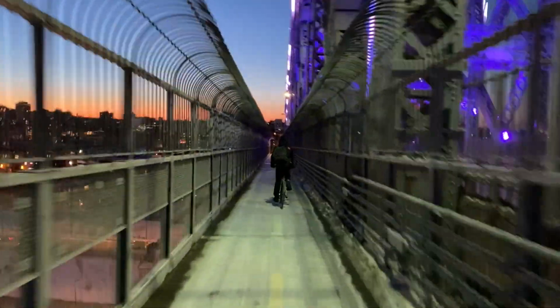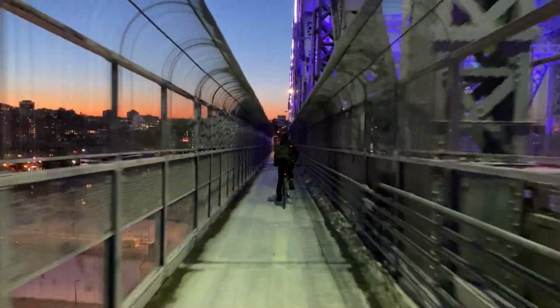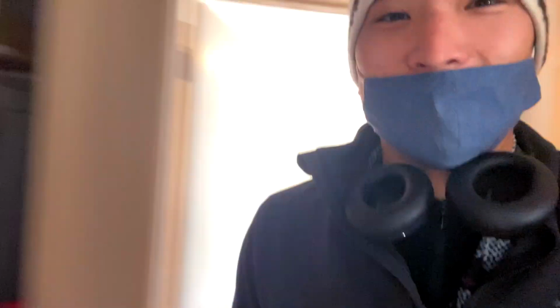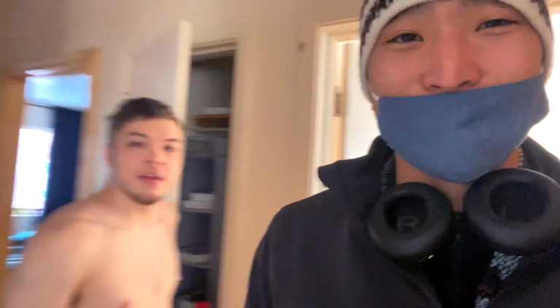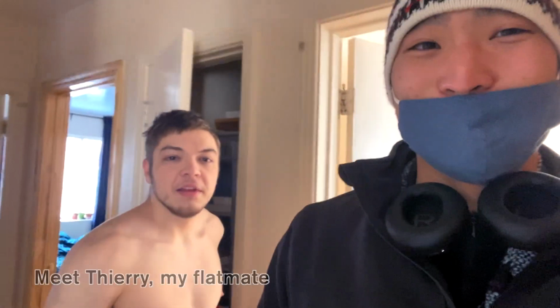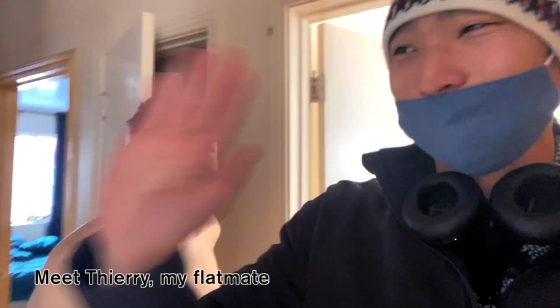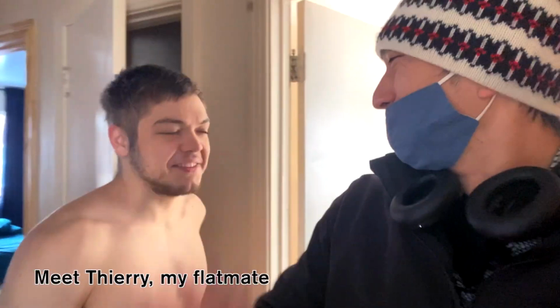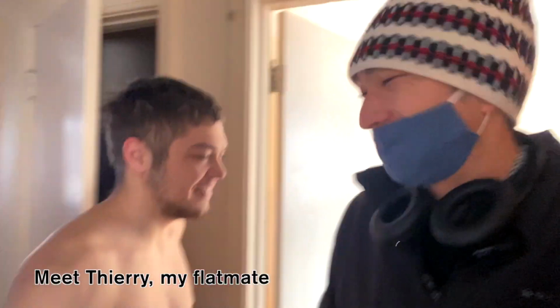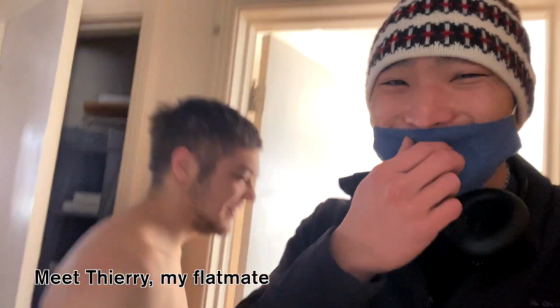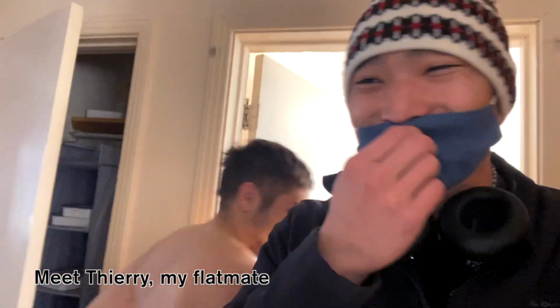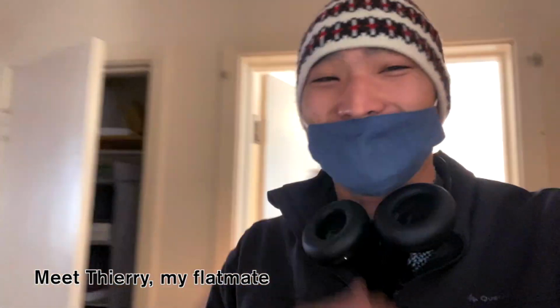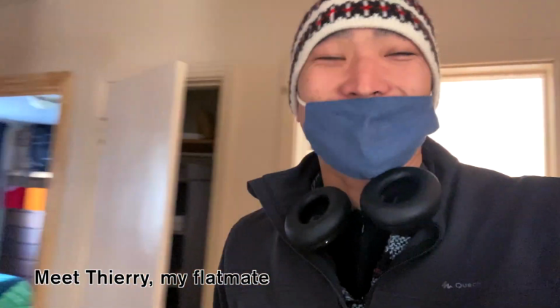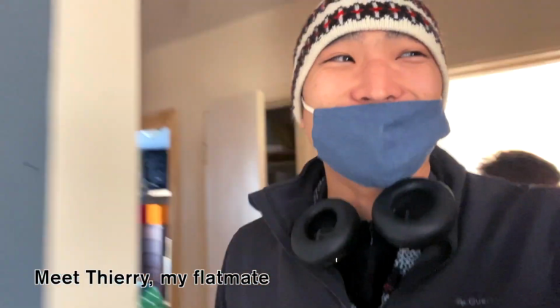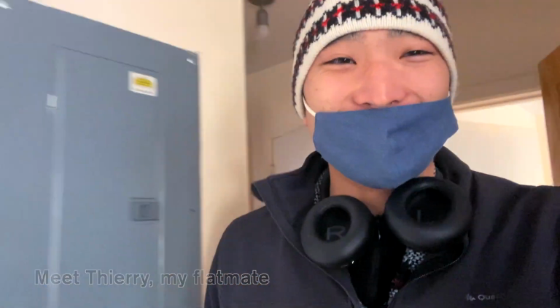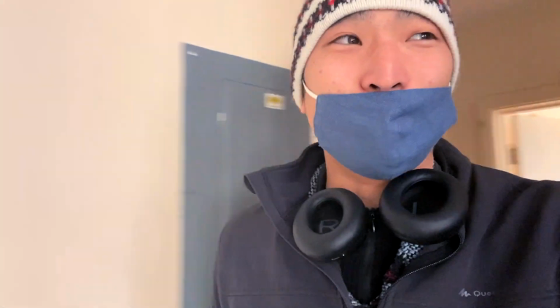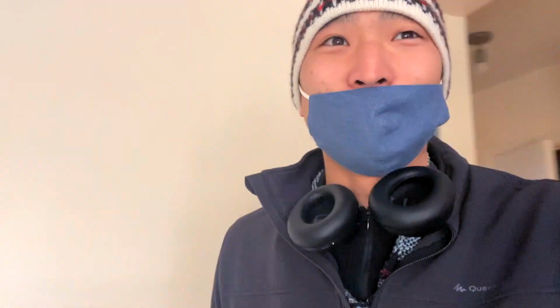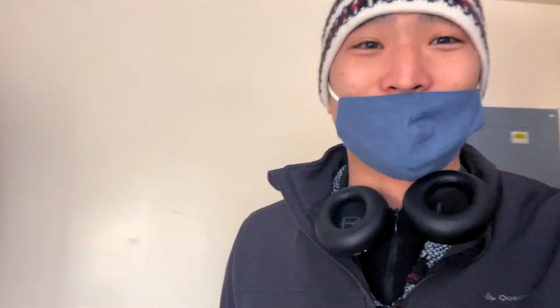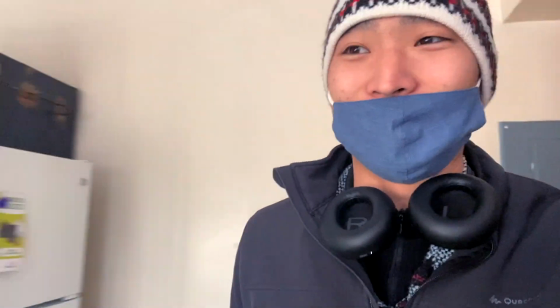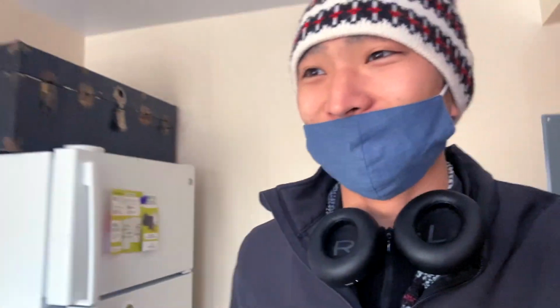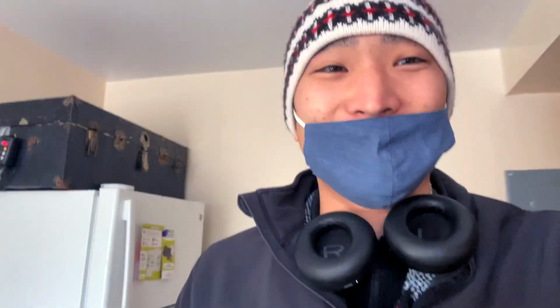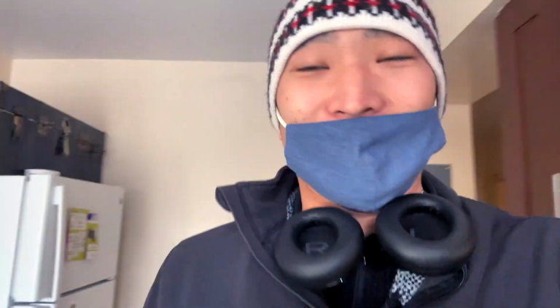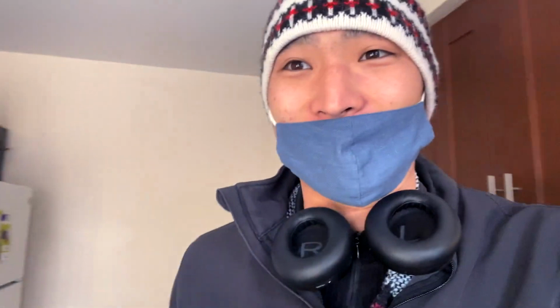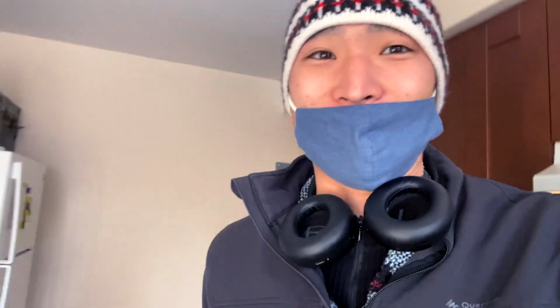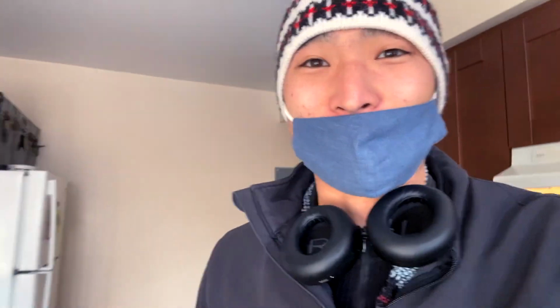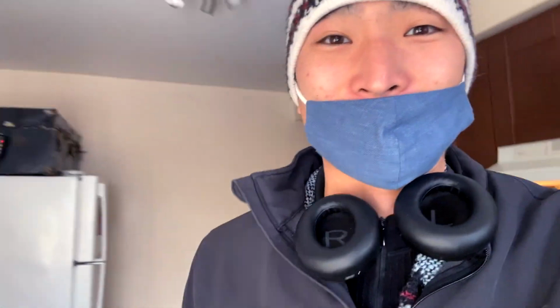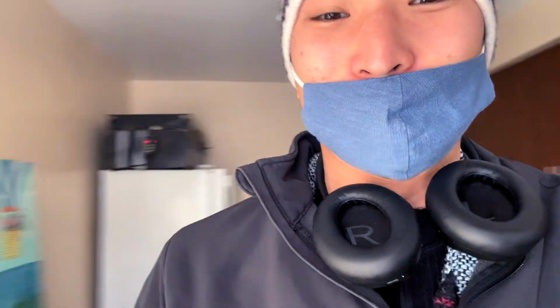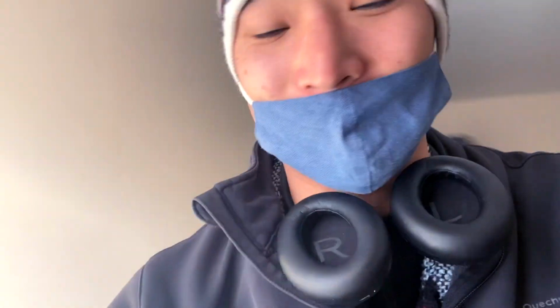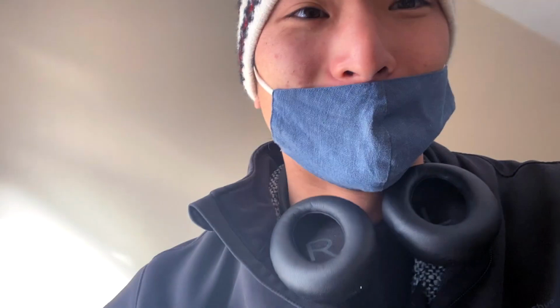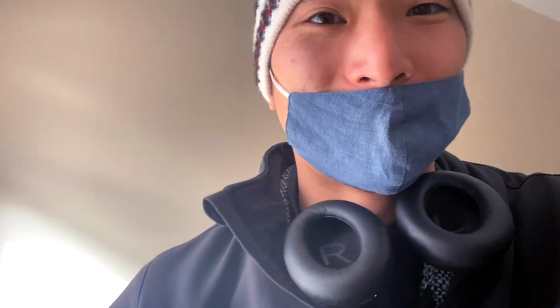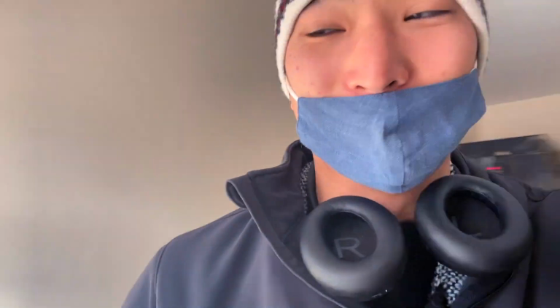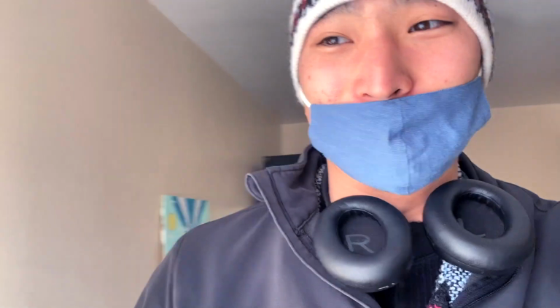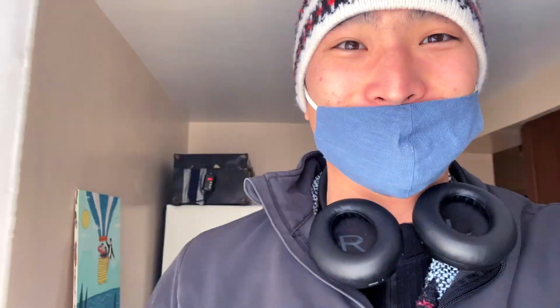Hey YouTube, what's up? Today is a beautiful day and I am going out for a long bike ride with my friends.